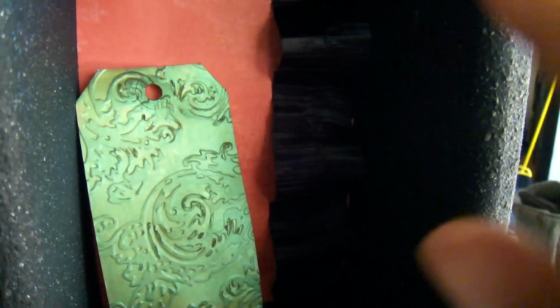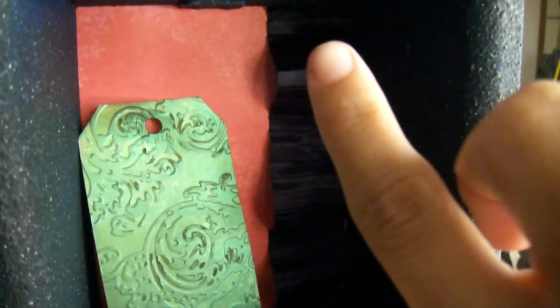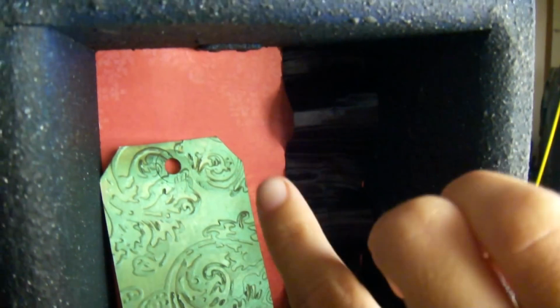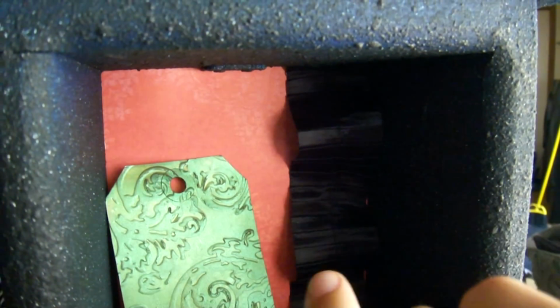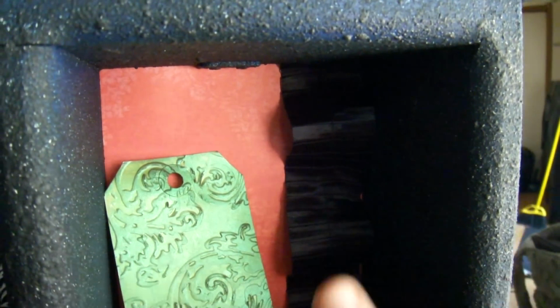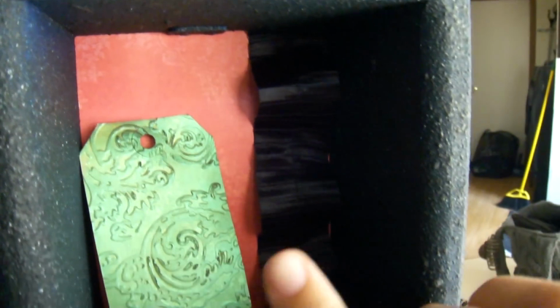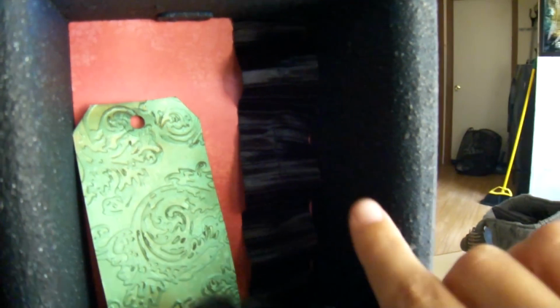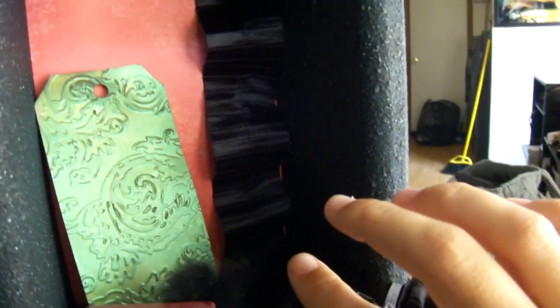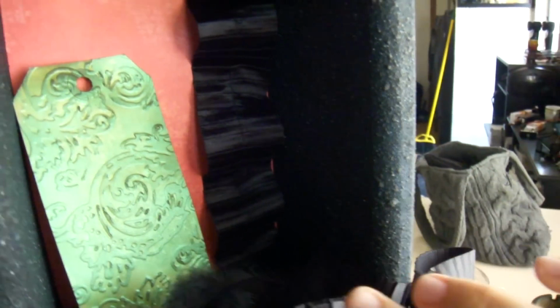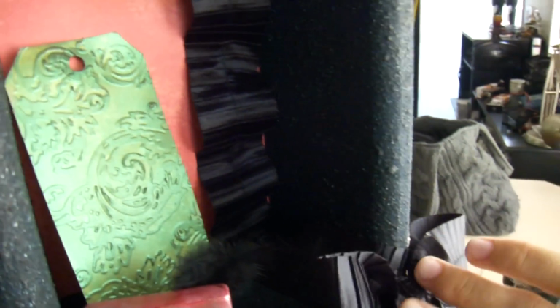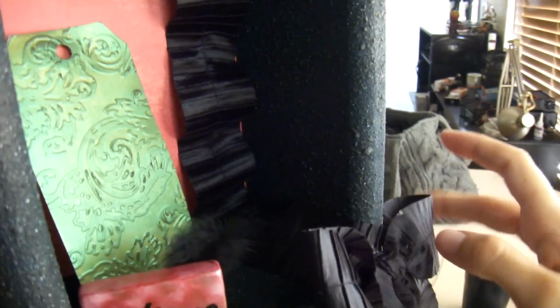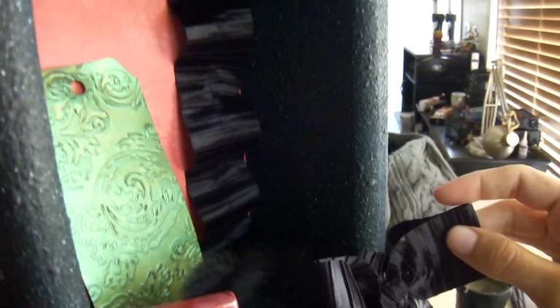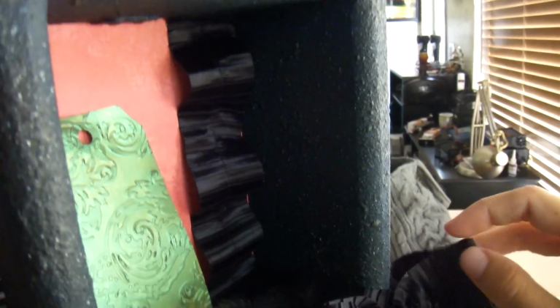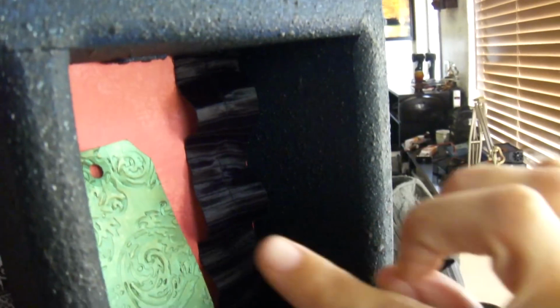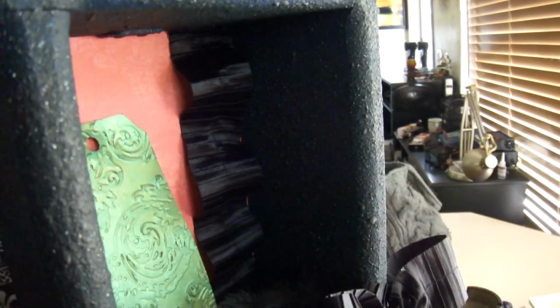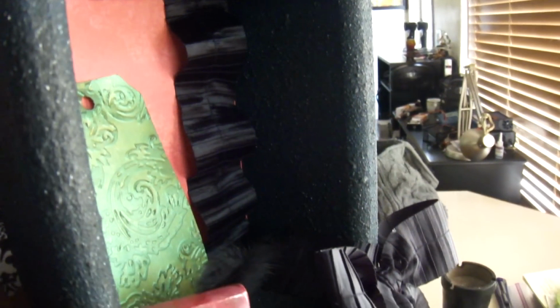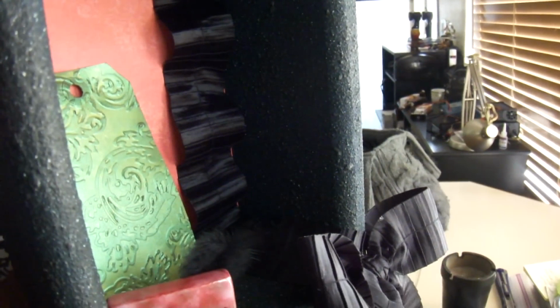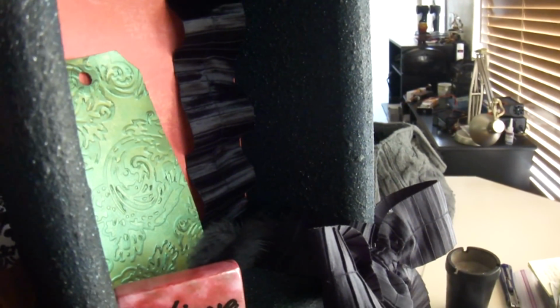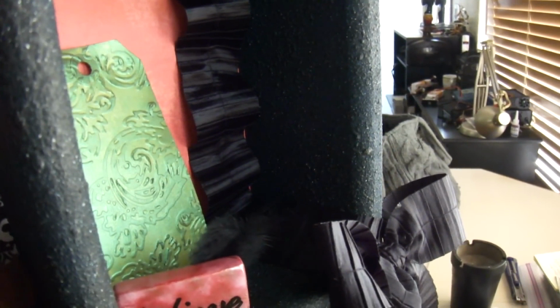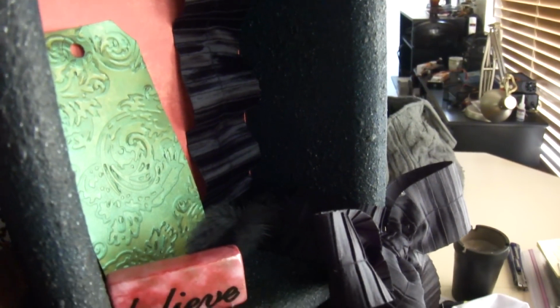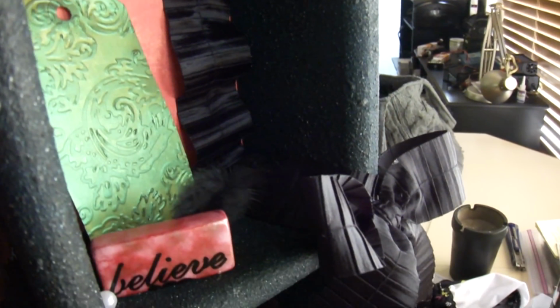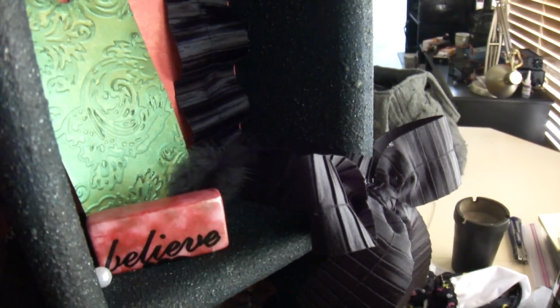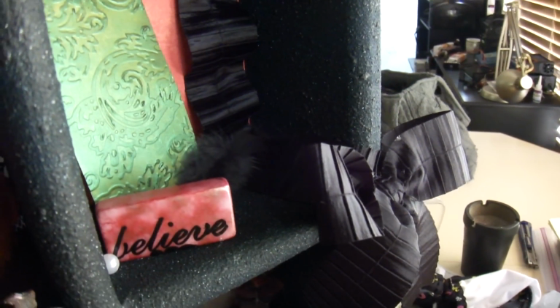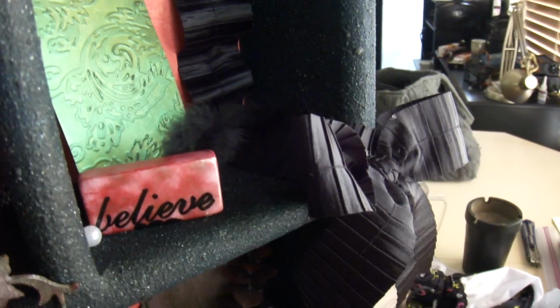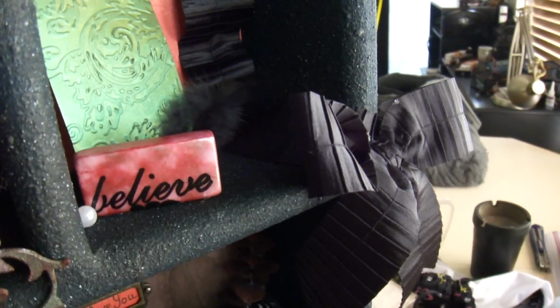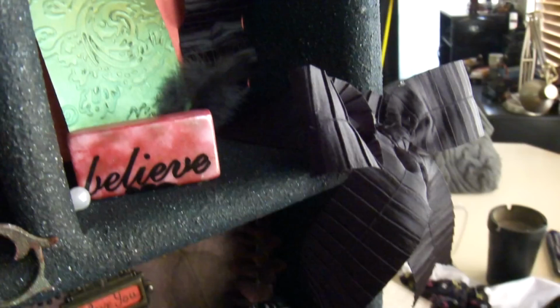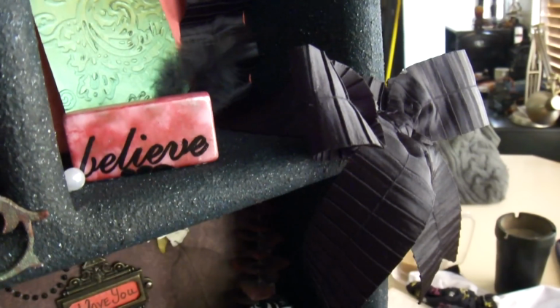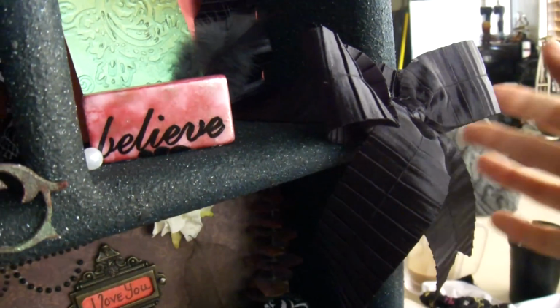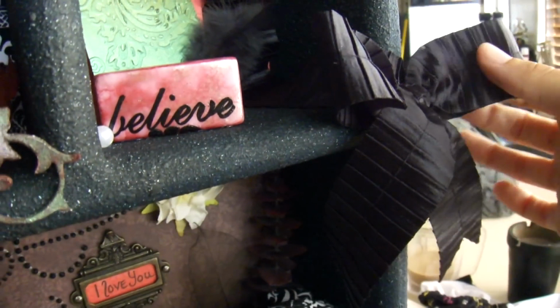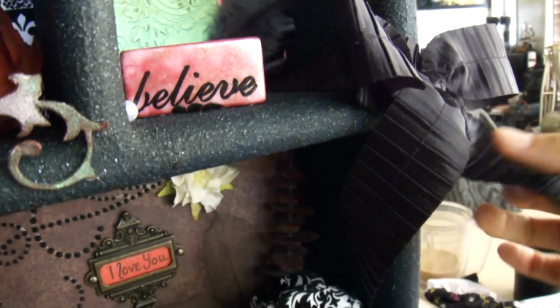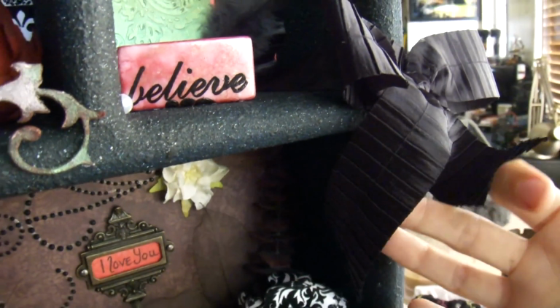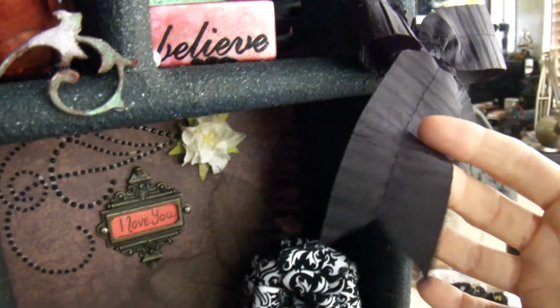This is satin ribbon that I kind of pleated and then ran all the way down the side and tied it in a bow. That tag back there is embossed and has perfect pearls put on it, so I just tied the bow and then glued it down.